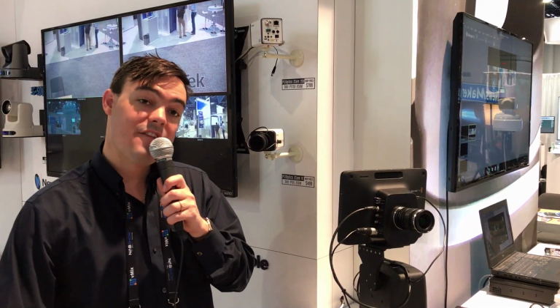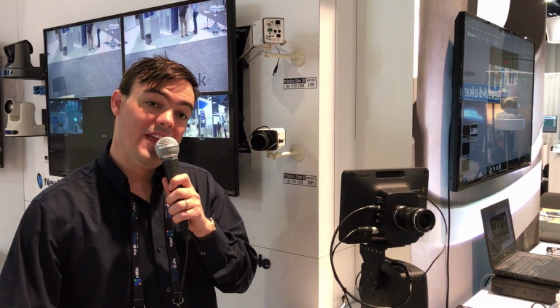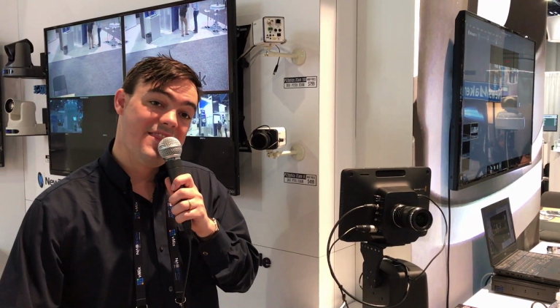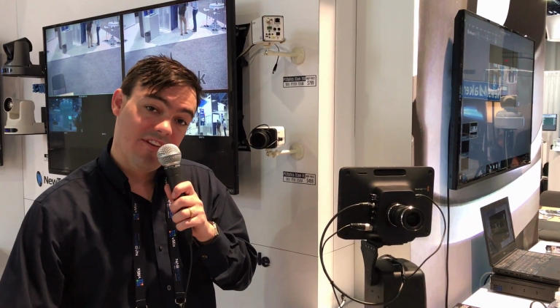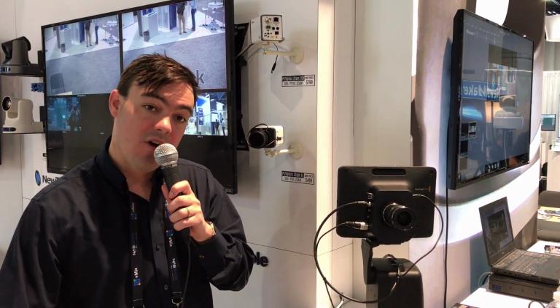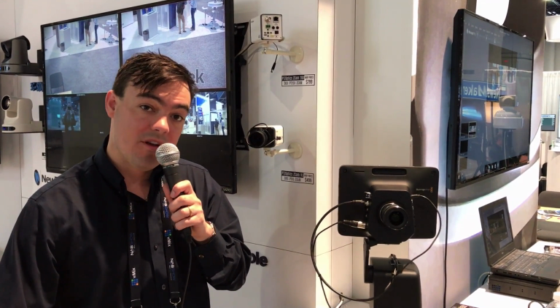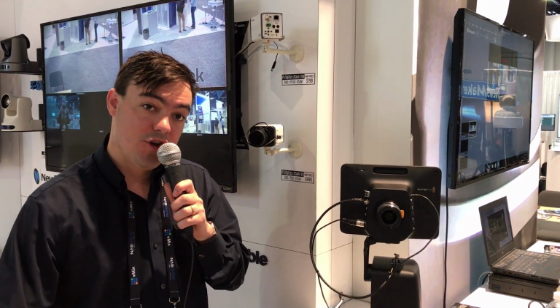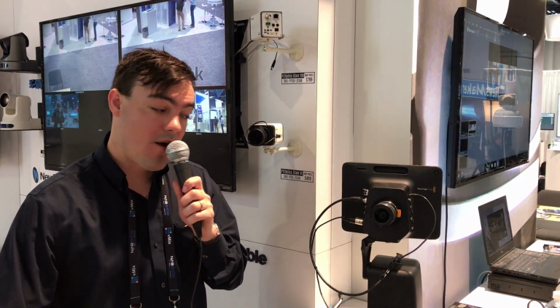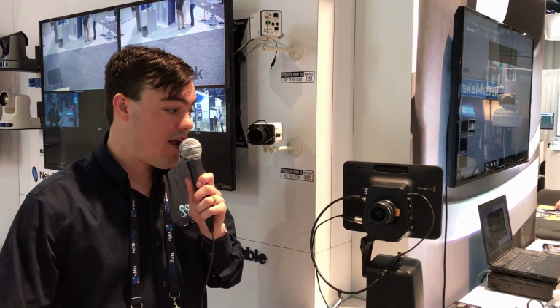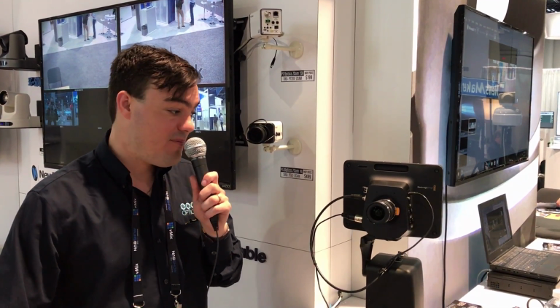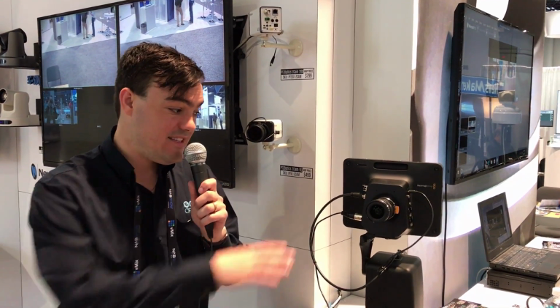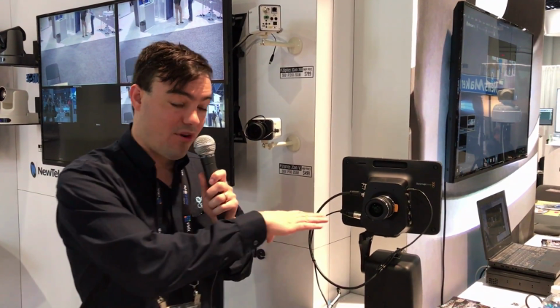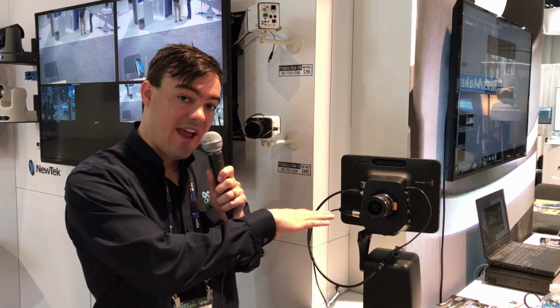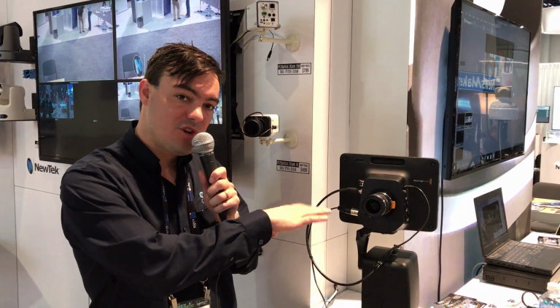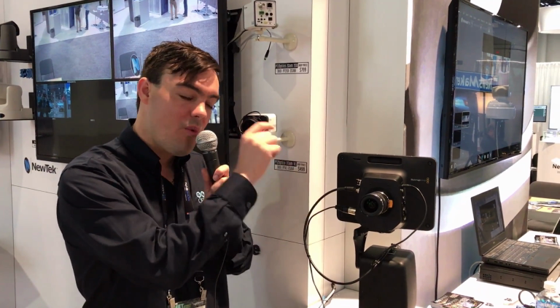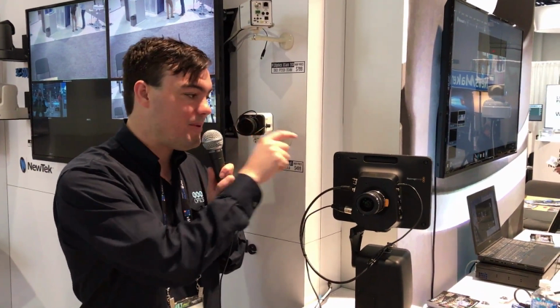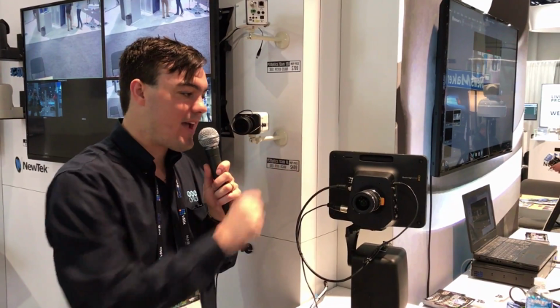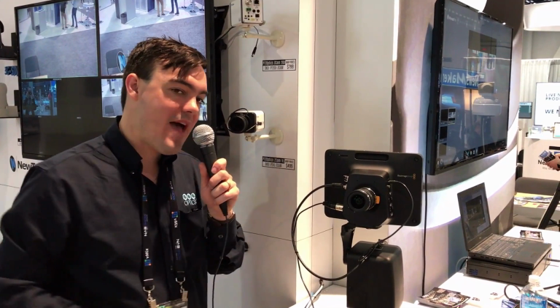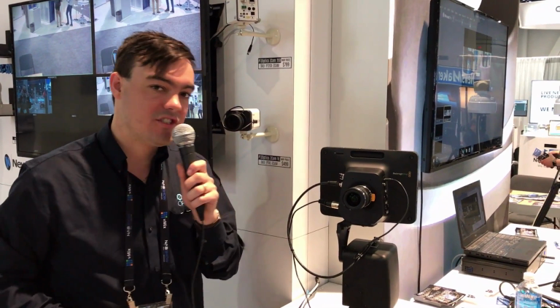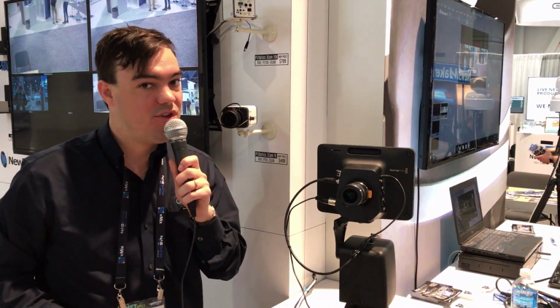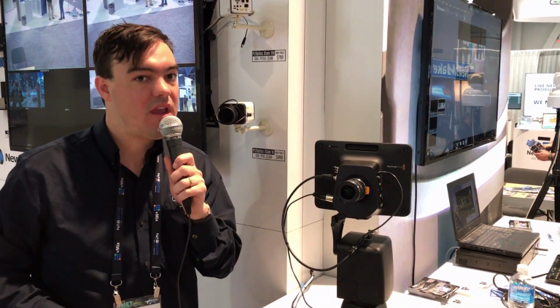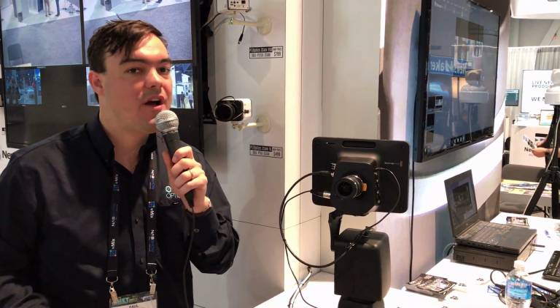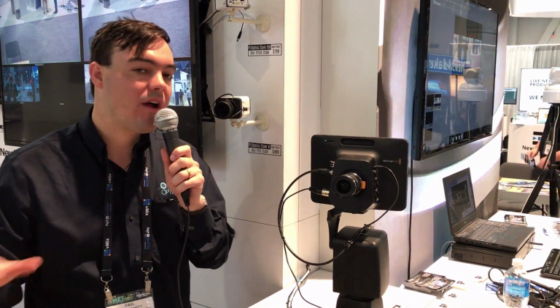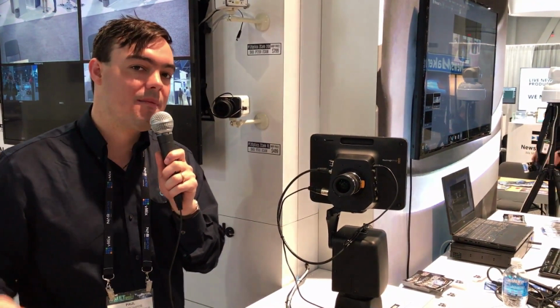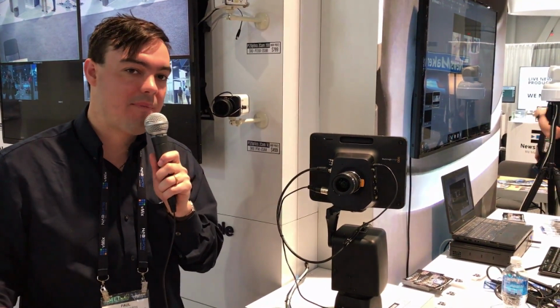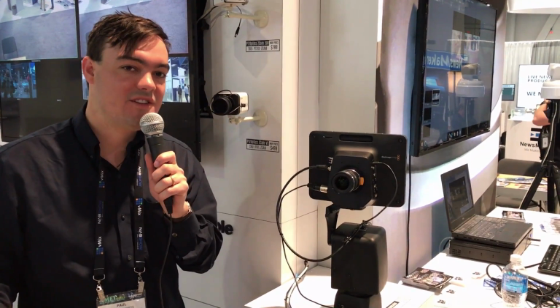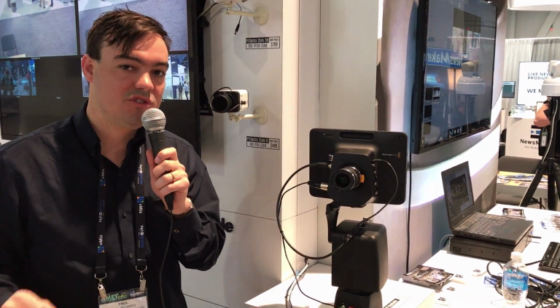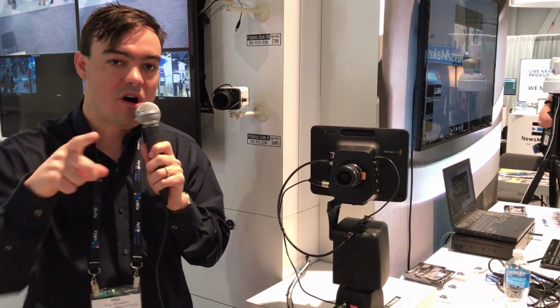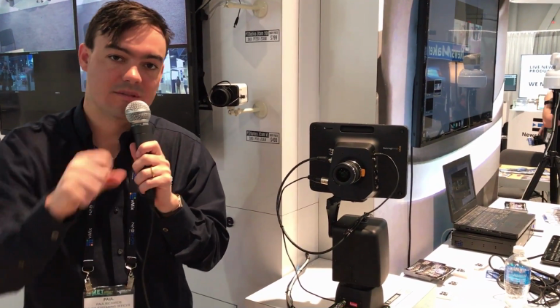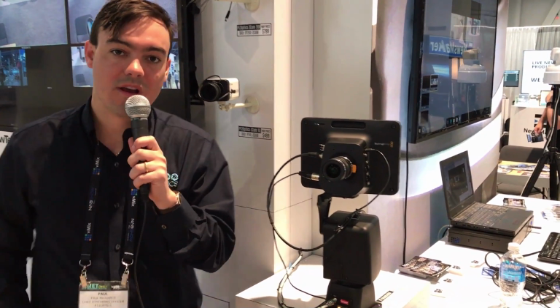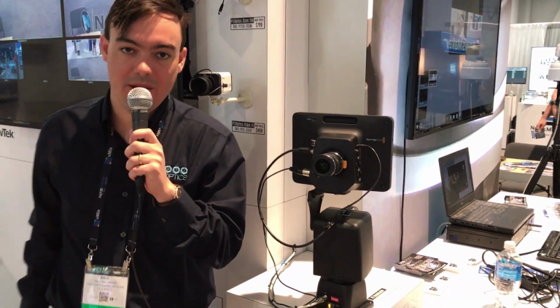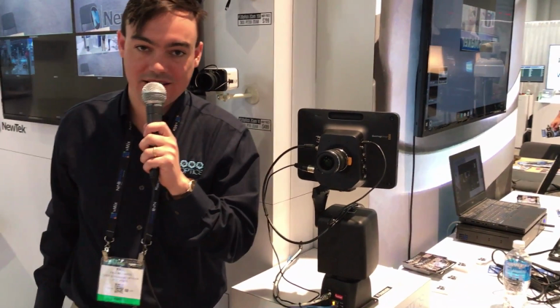Hi everybody! In this video I am going to show you our brand new PT Broadcaster with the Blackmagic Studio Camera — a great way to make it pan, tilt, and zoom. All this and more, coming up next.